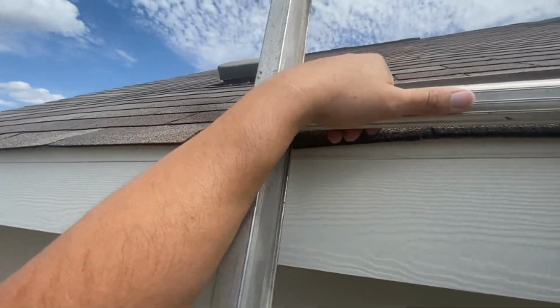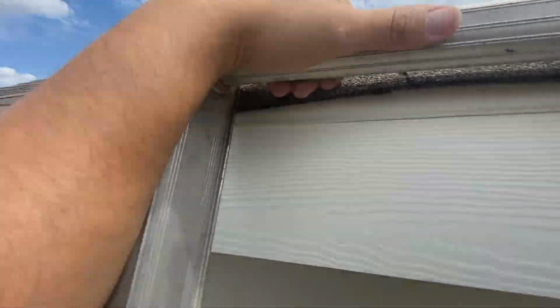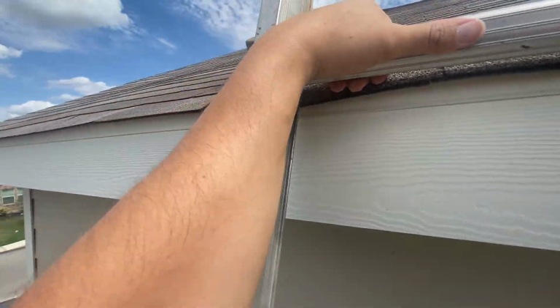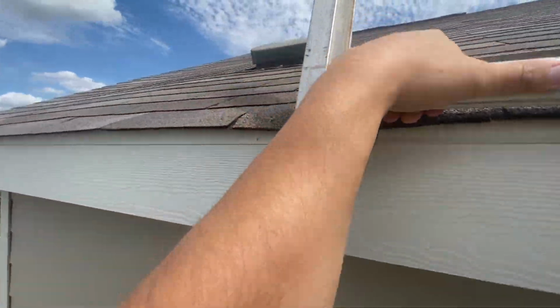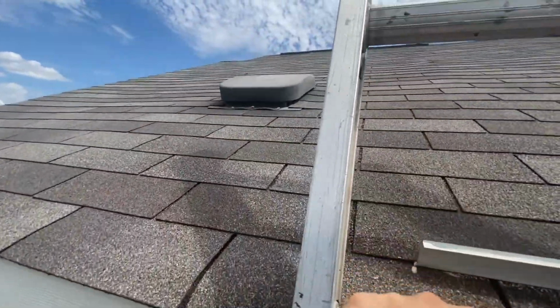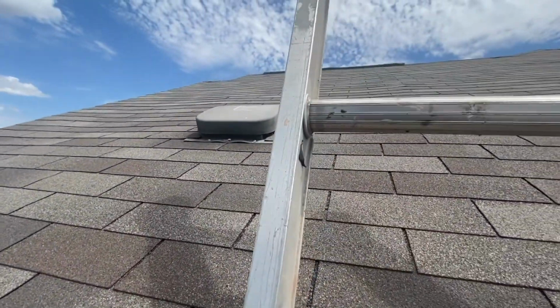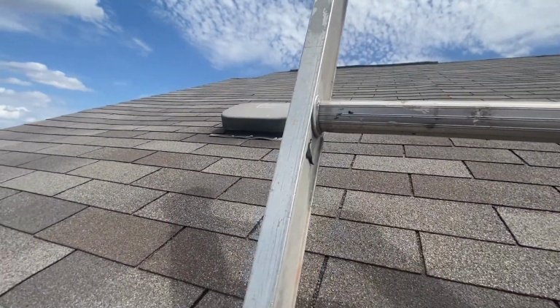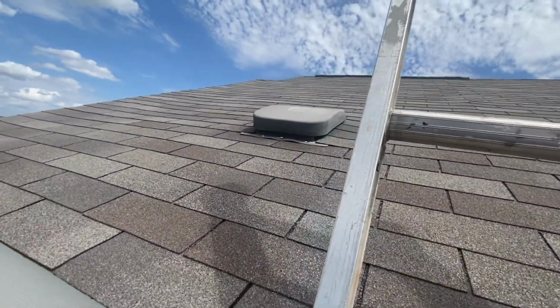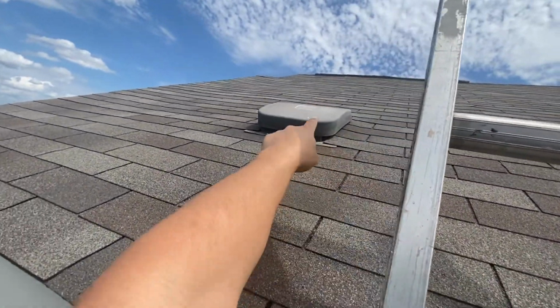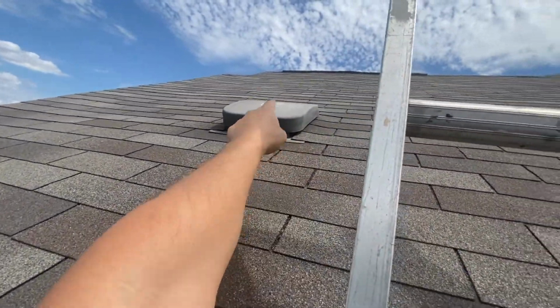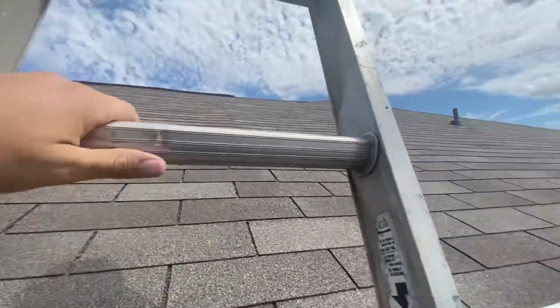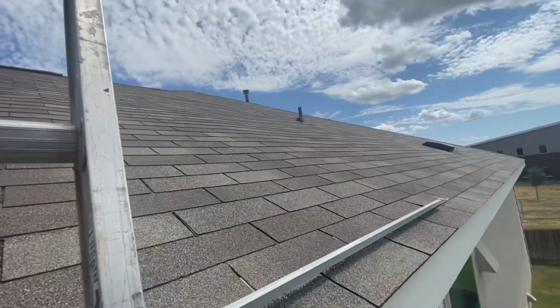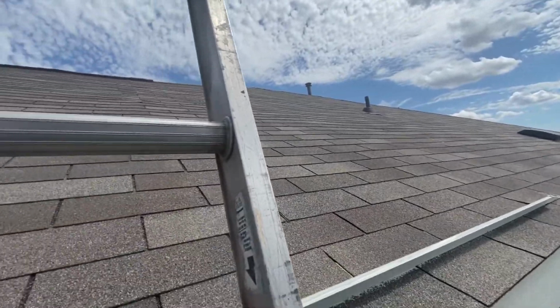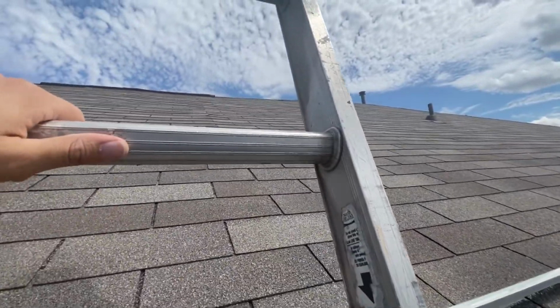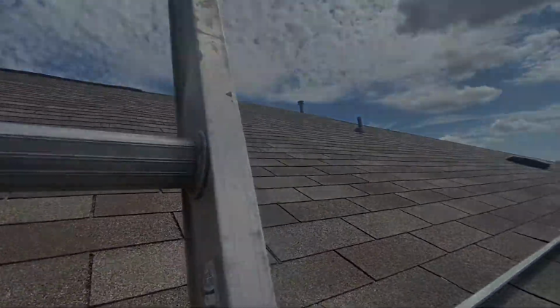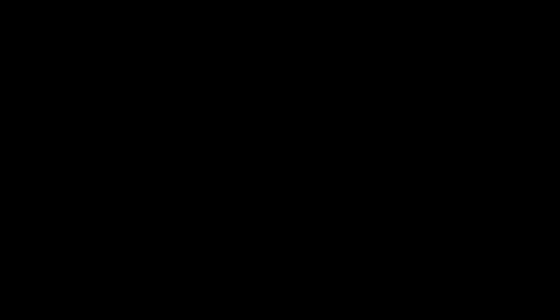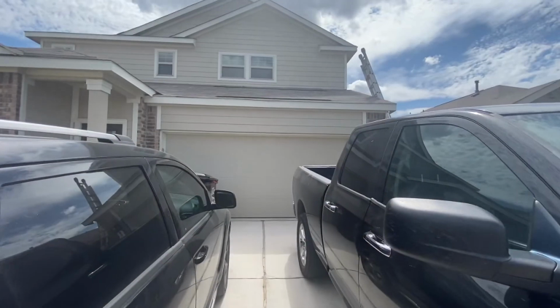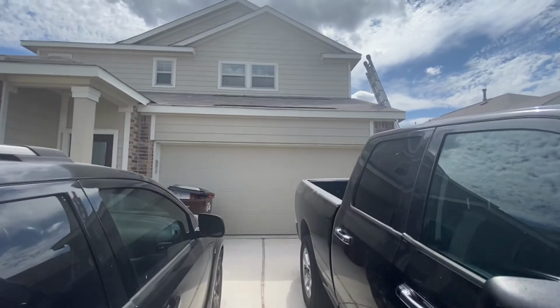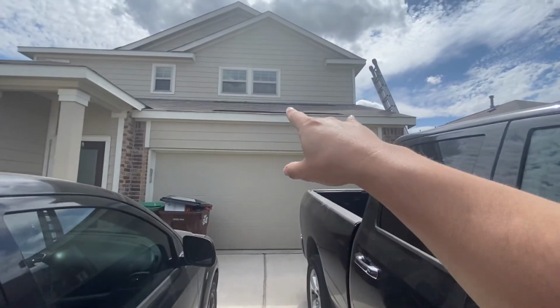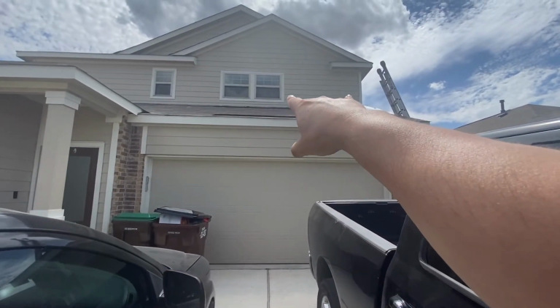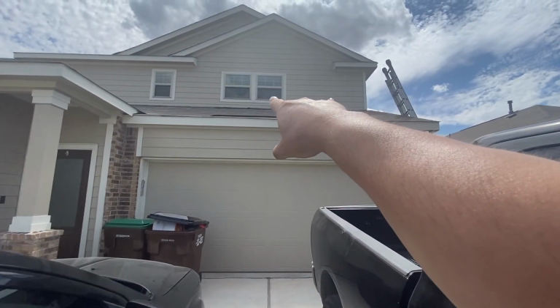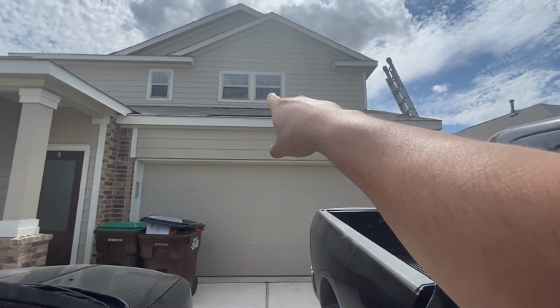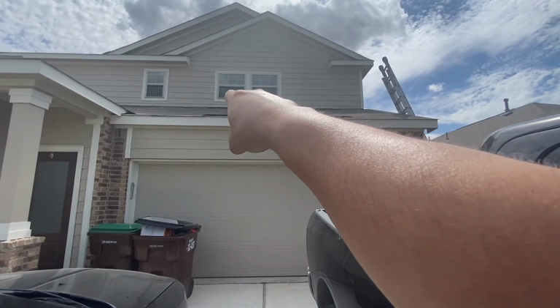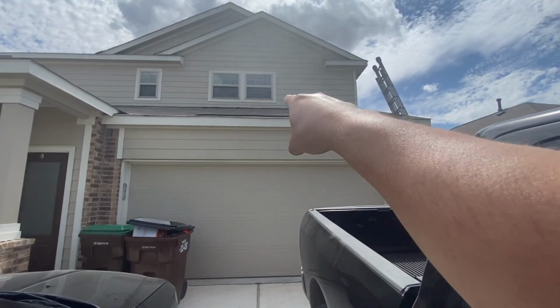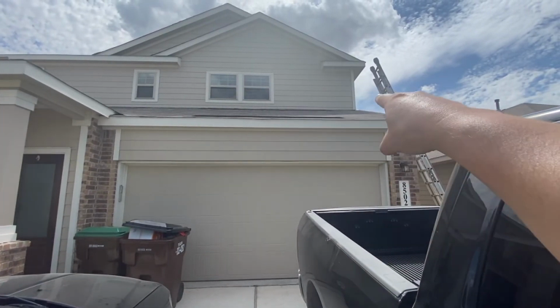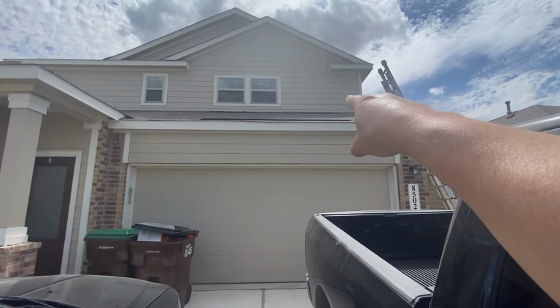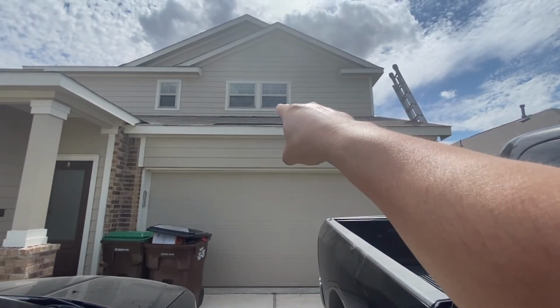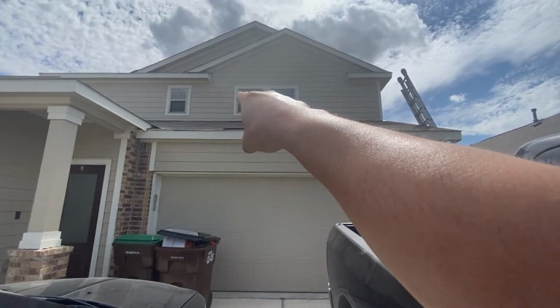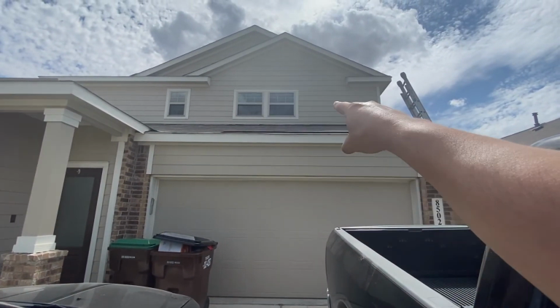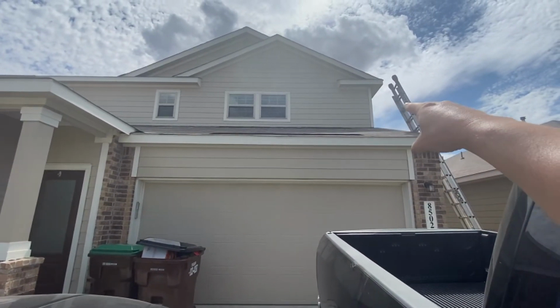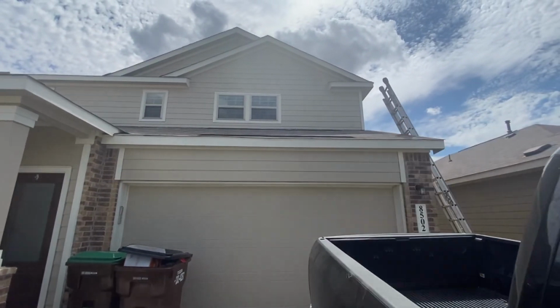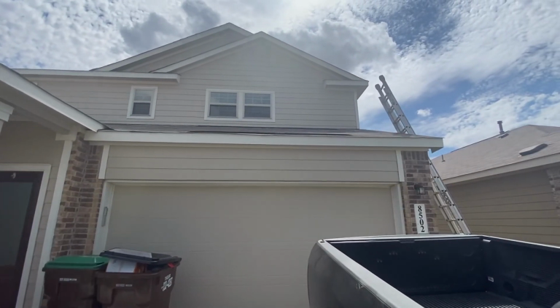I actually don't mind this ventilation system, but I do disagree with the types of vents they're using. These right here are the intake vents — you can see those dark lines. We'll get up on the roof right now and I'll show you what they look like.